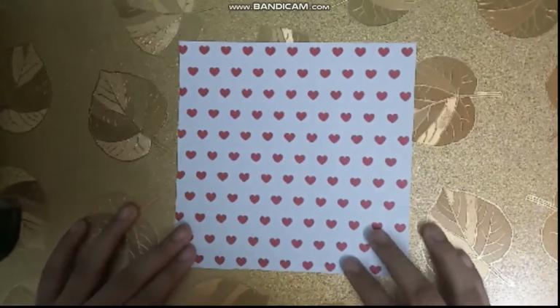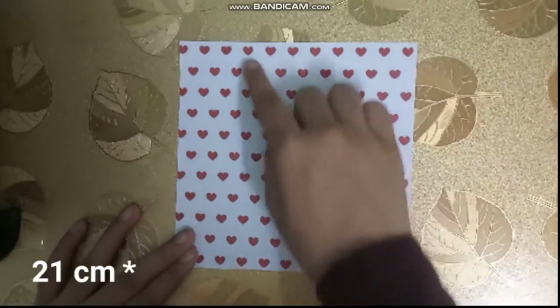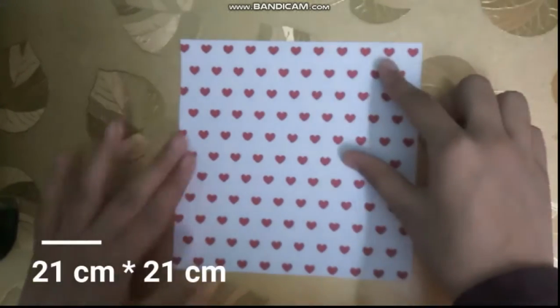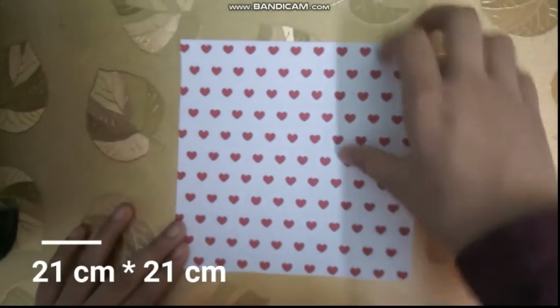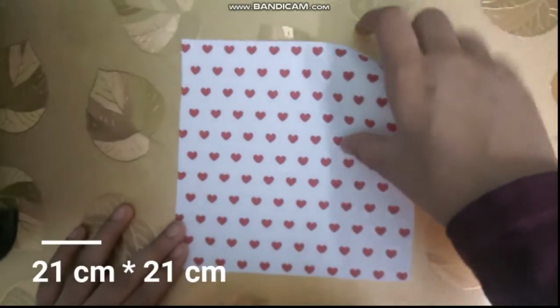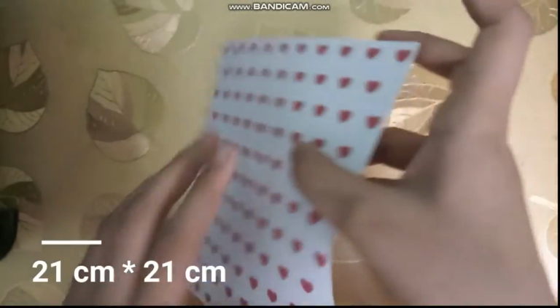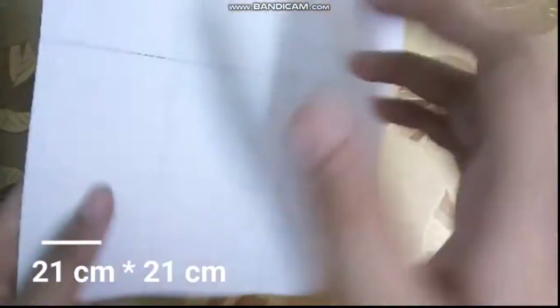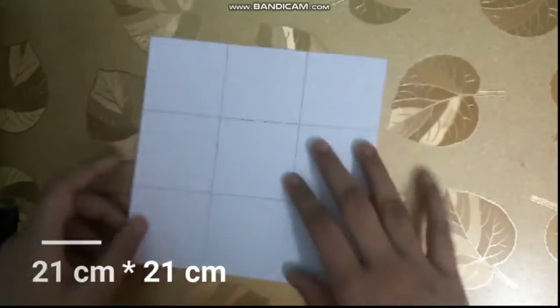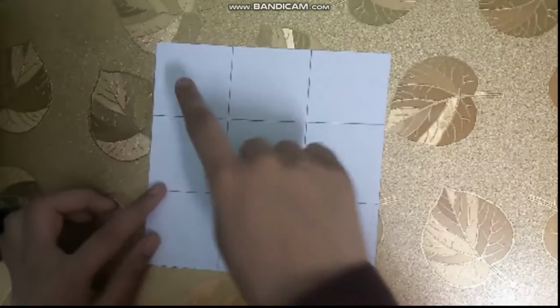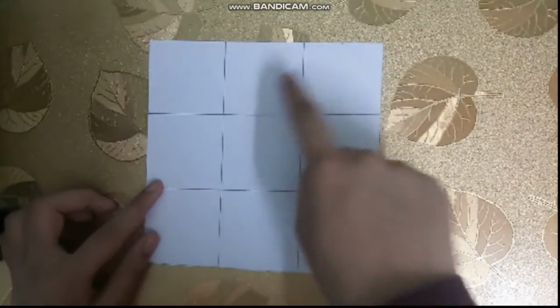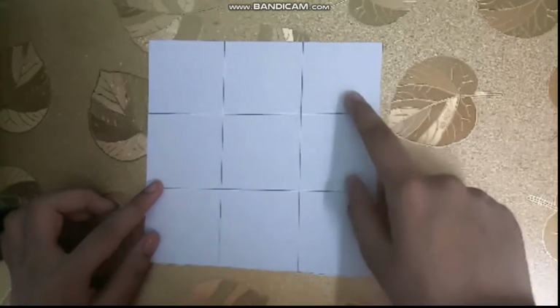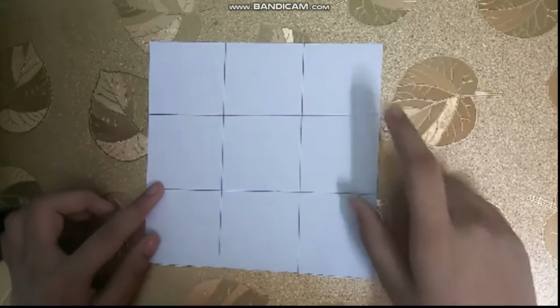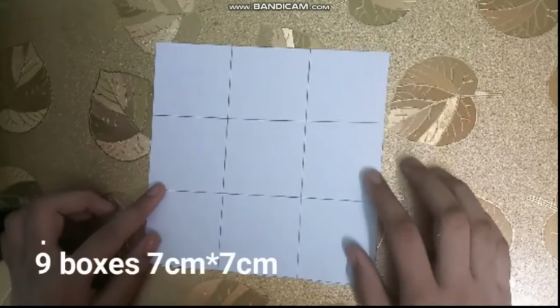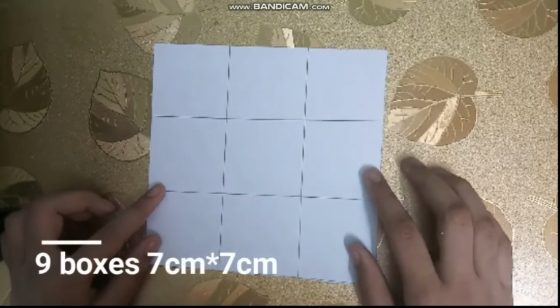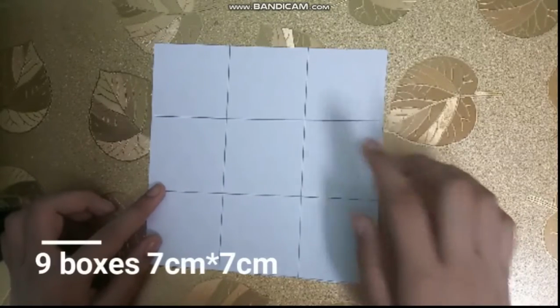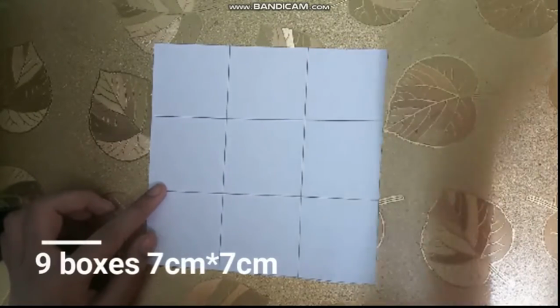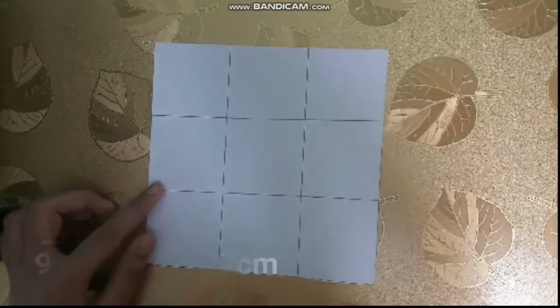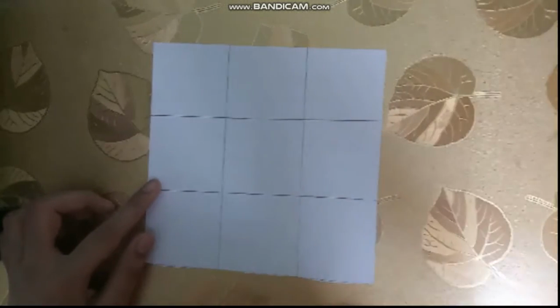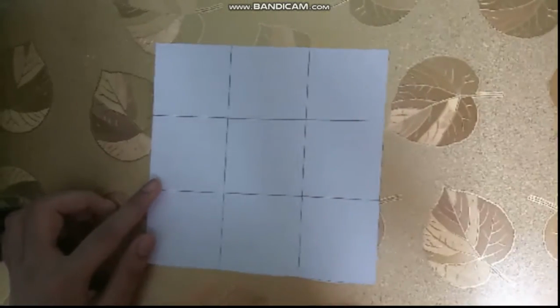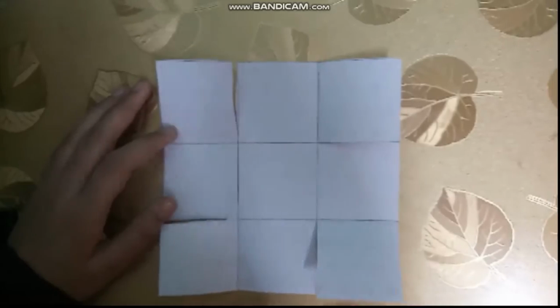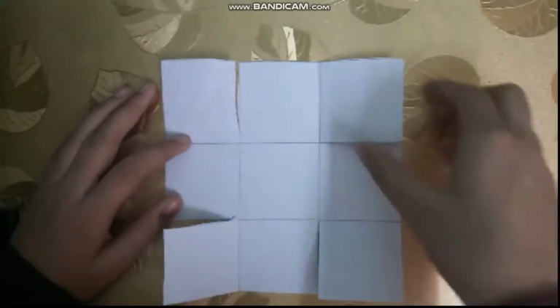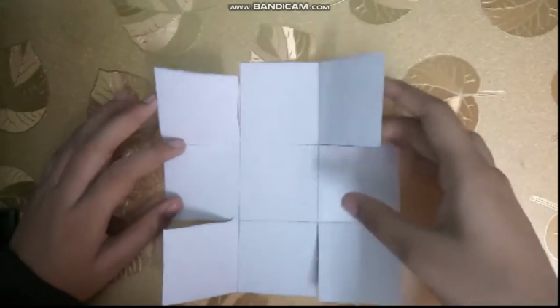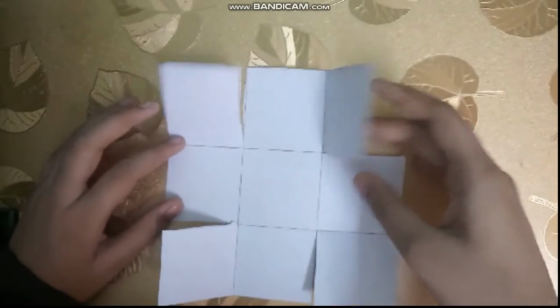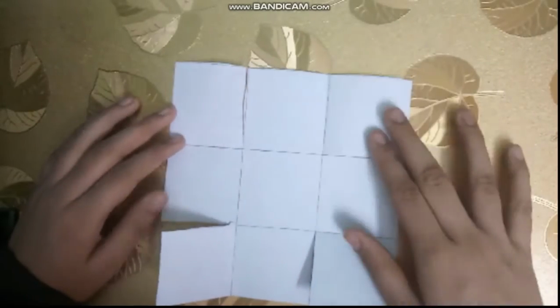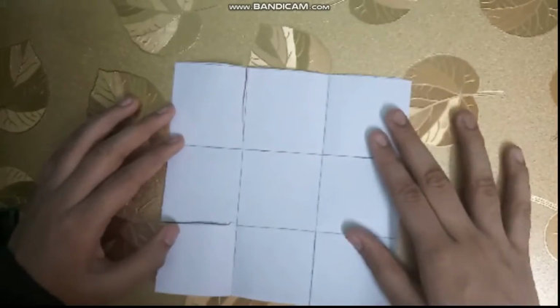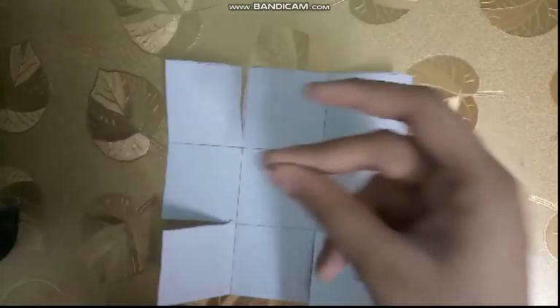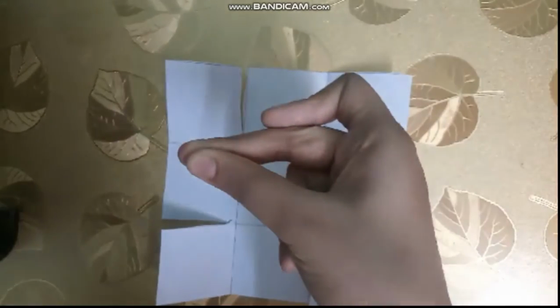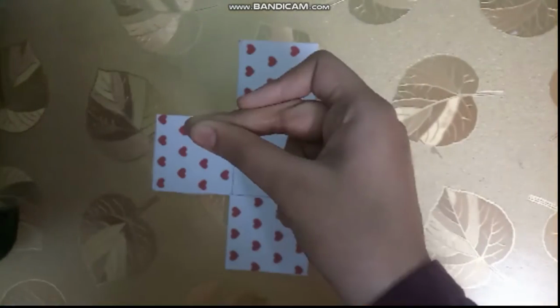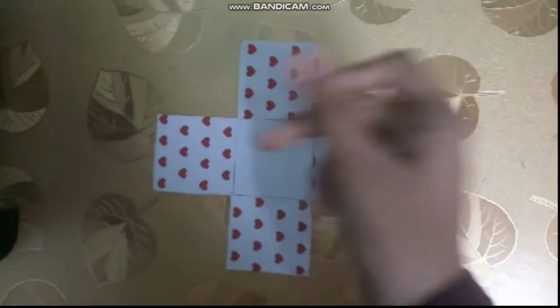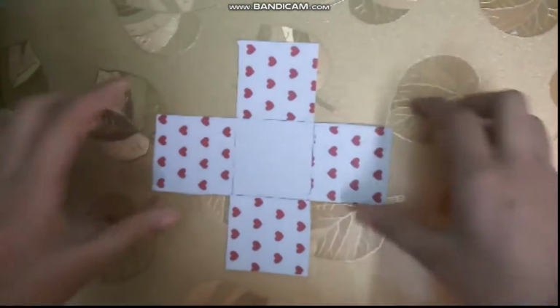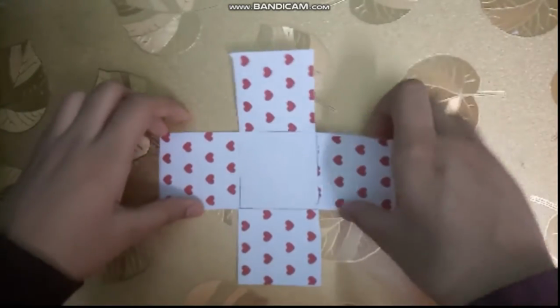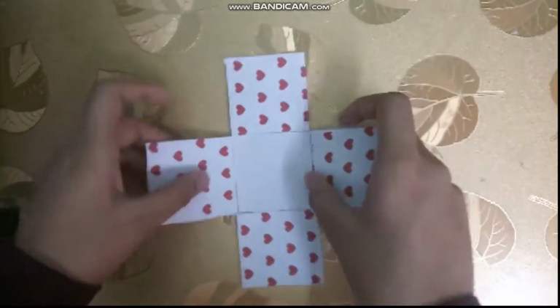First, you will be cutting a square paper 21 x 21 cm. Next, you need to draw 9 boxes, 7 cm each. Cut the side boxes and stick them as shown. It might look like this.